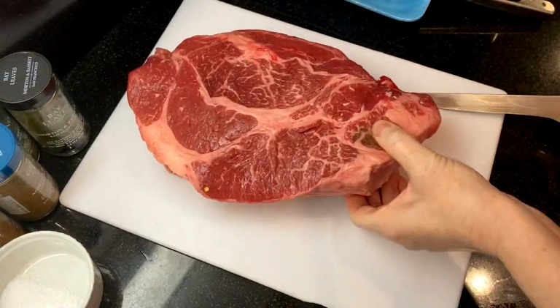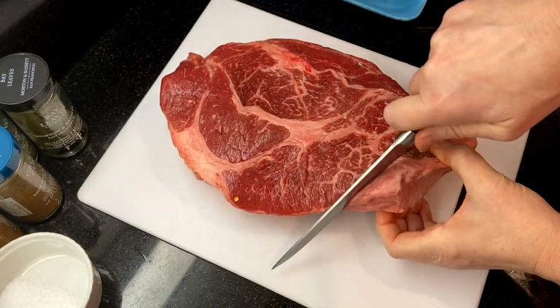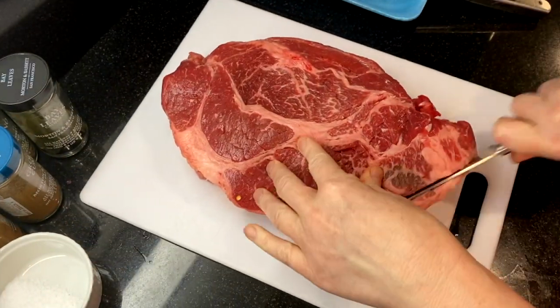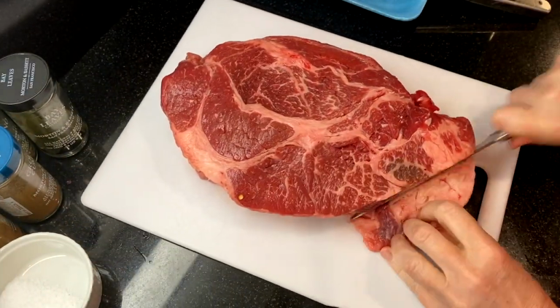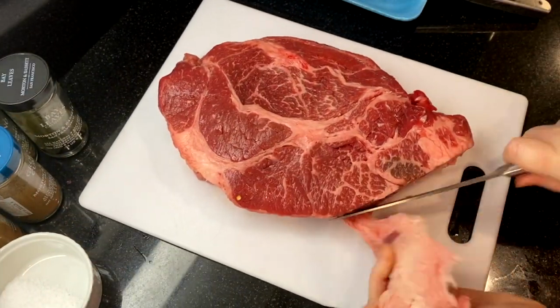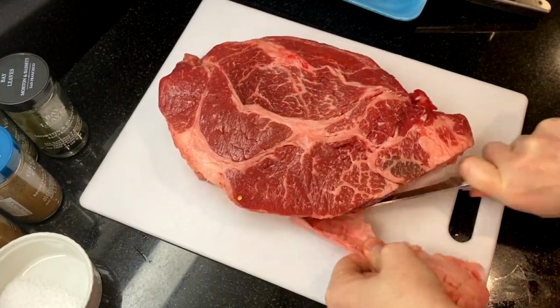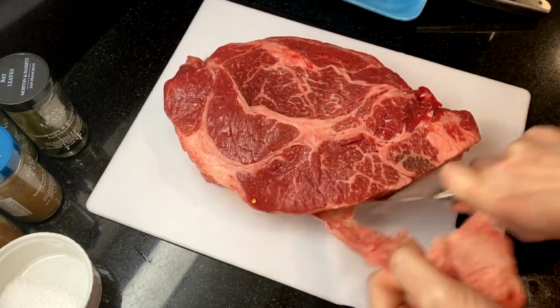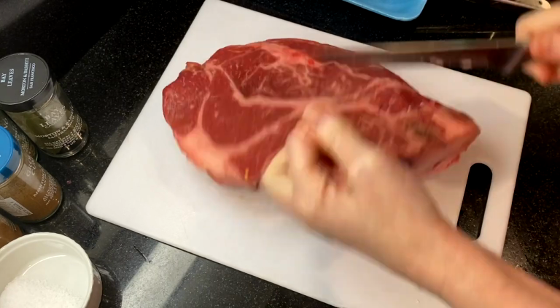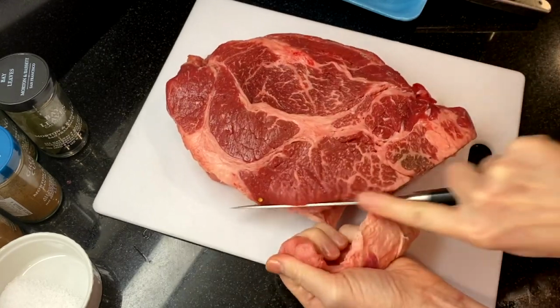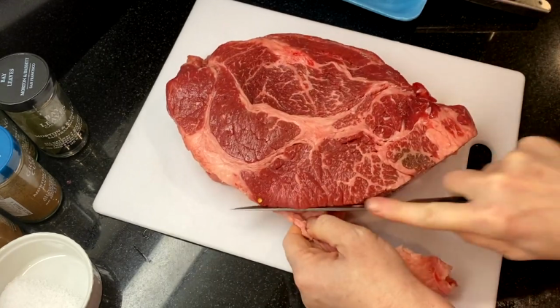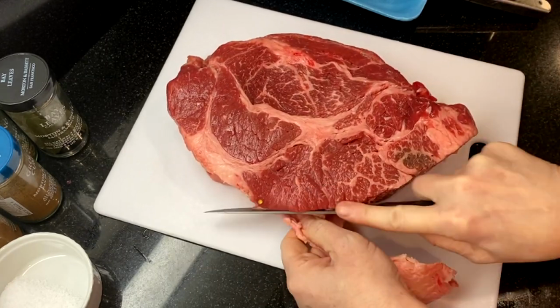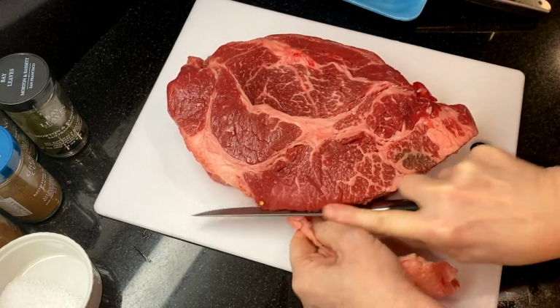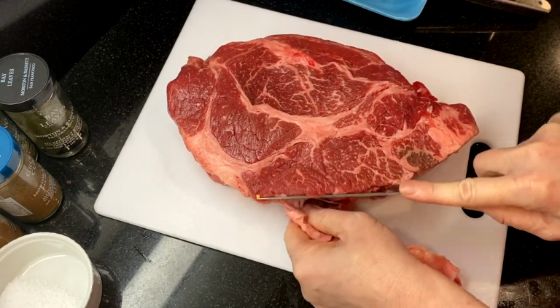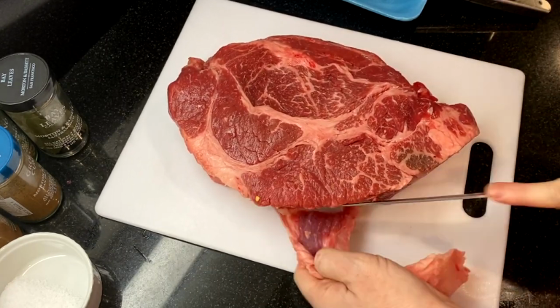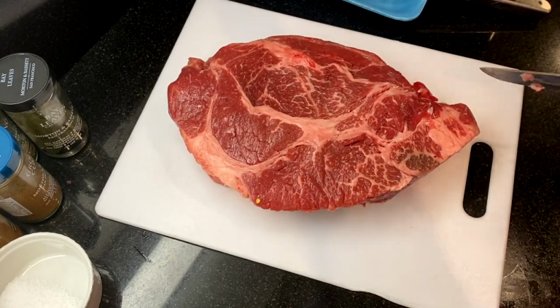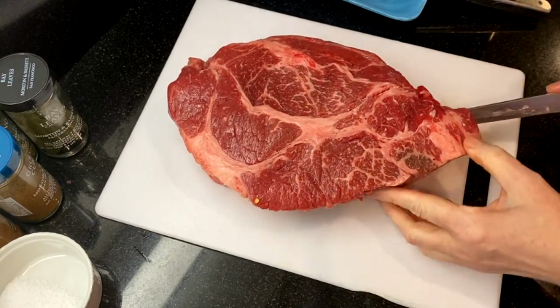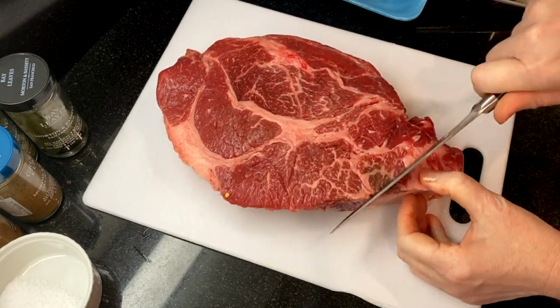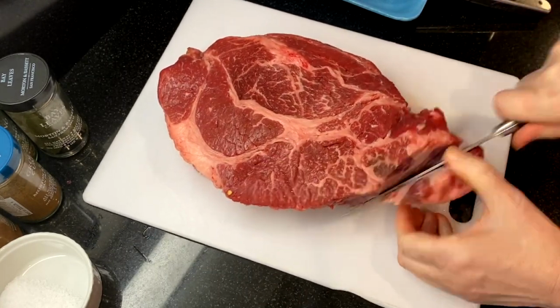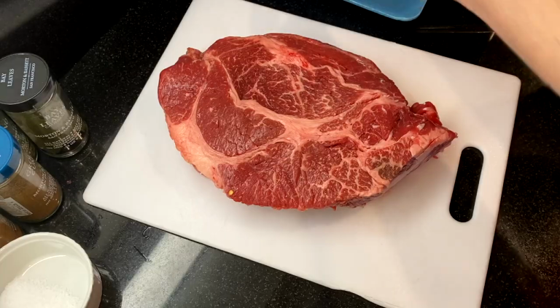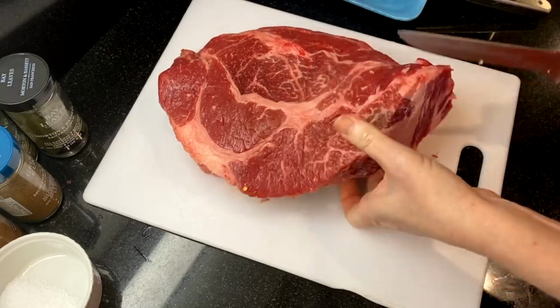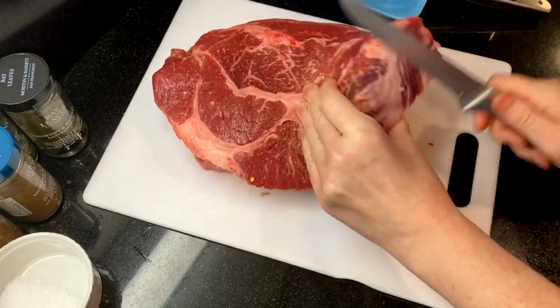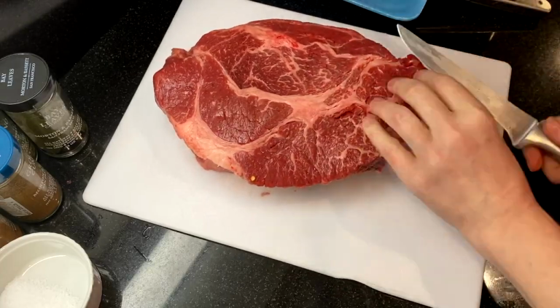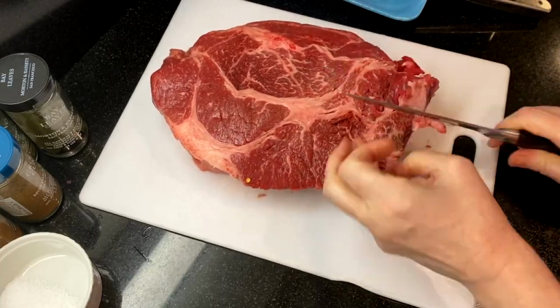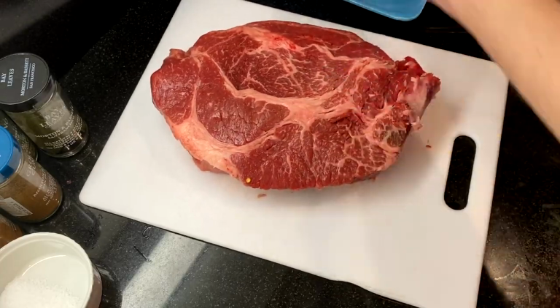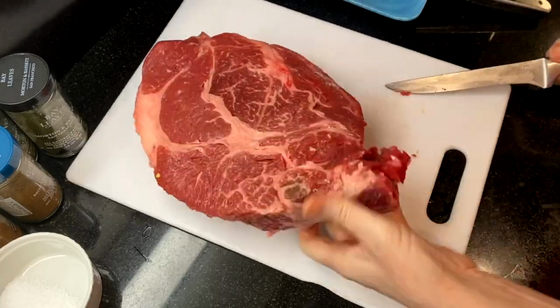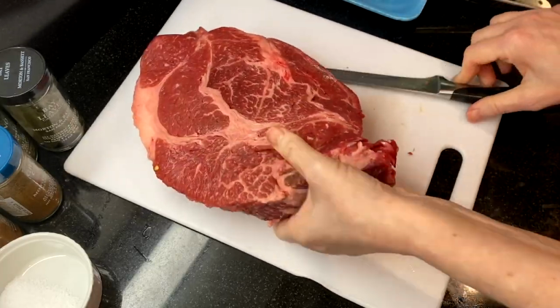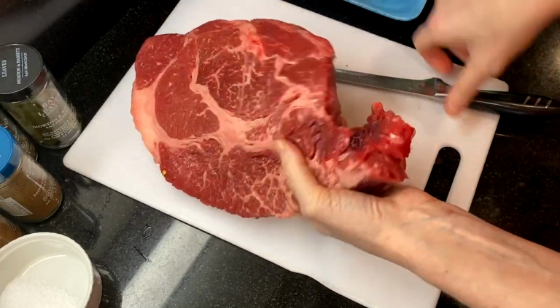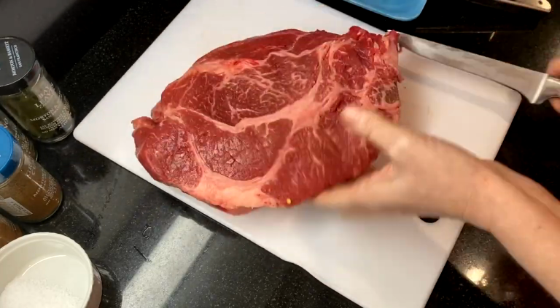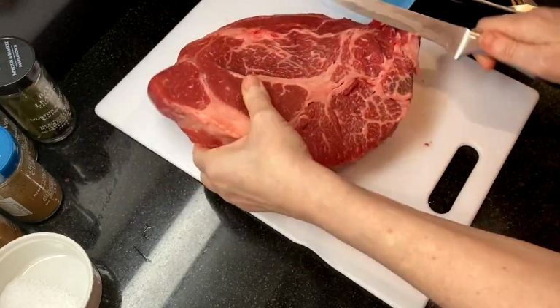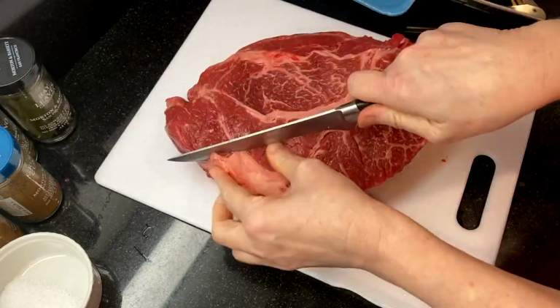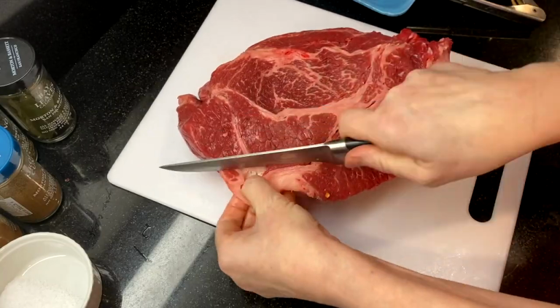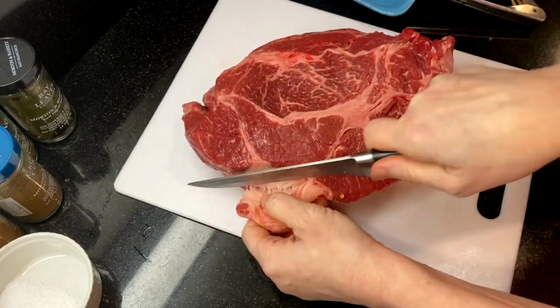For the beef, I'm using about a four-pound chuck roast and I'm going to trim off all of the hard fat around the edges. The marbling on the inside is going to give it lots of really good flavor.